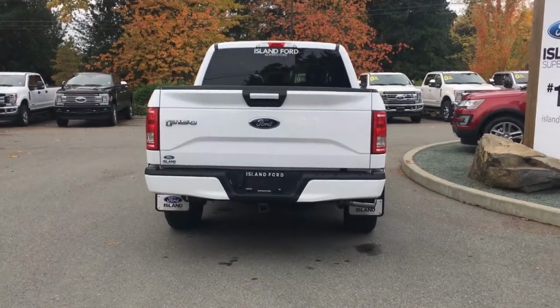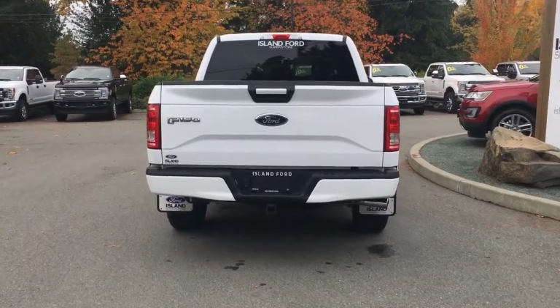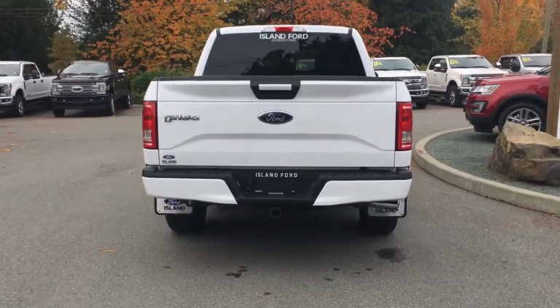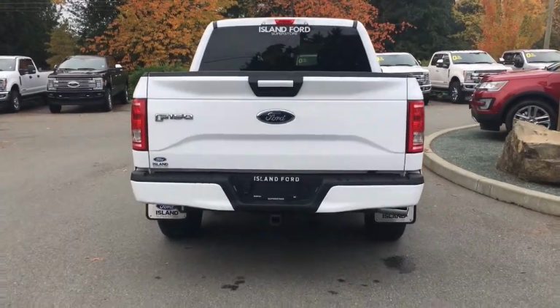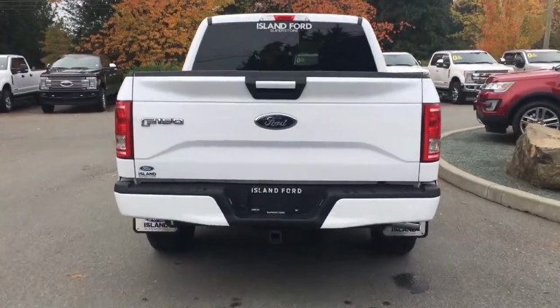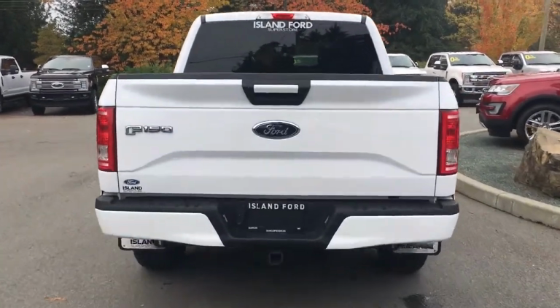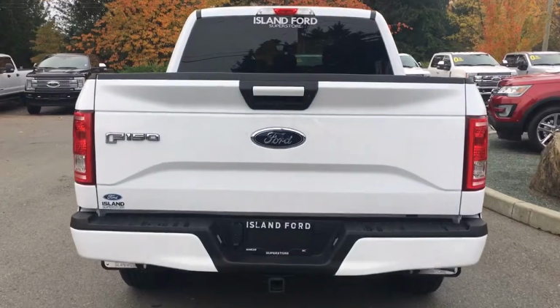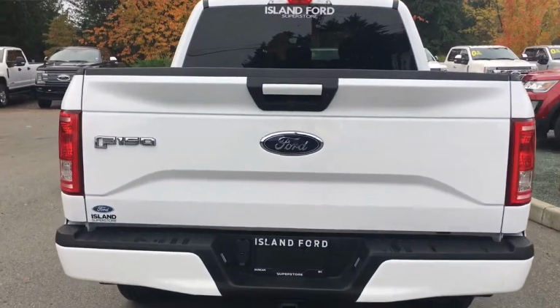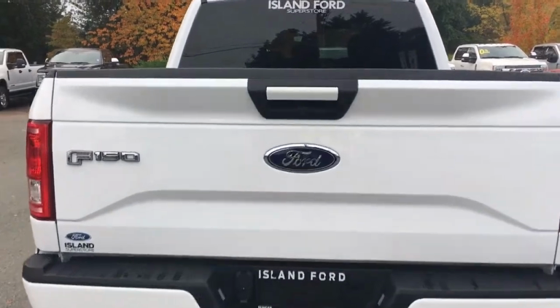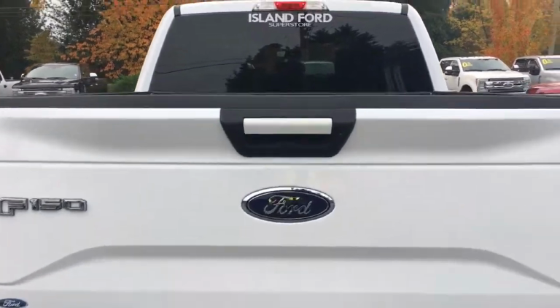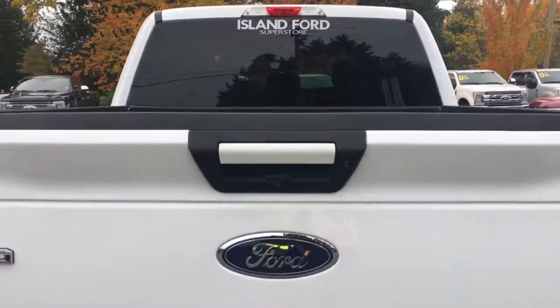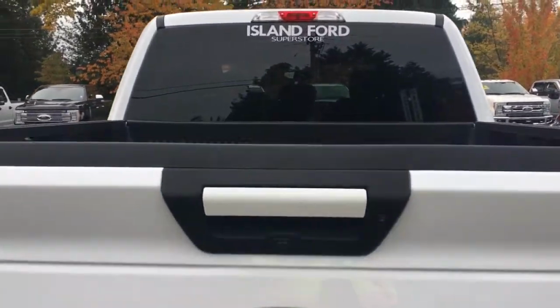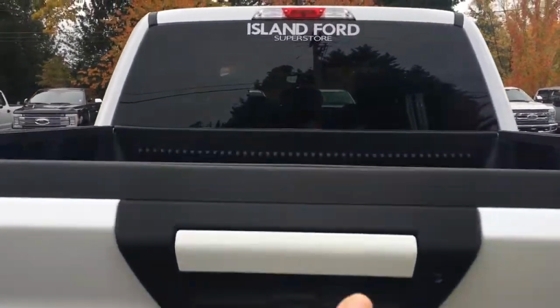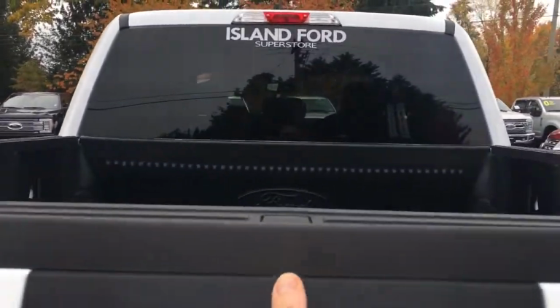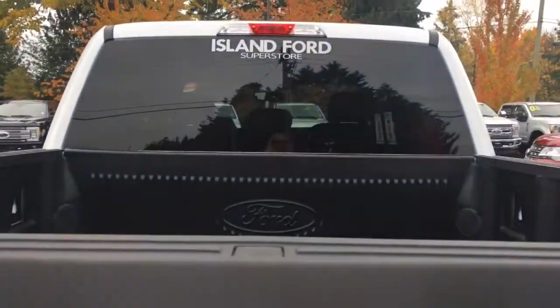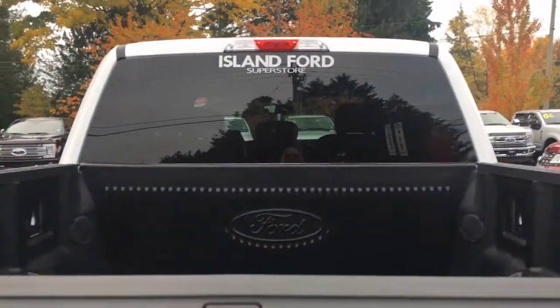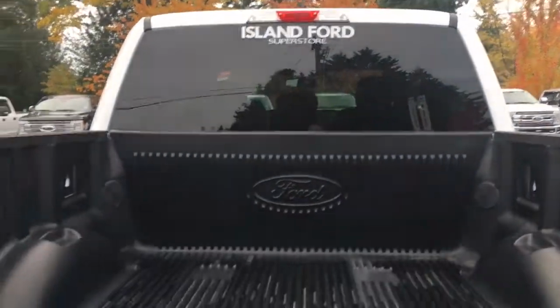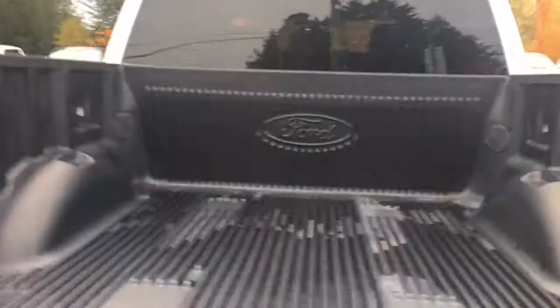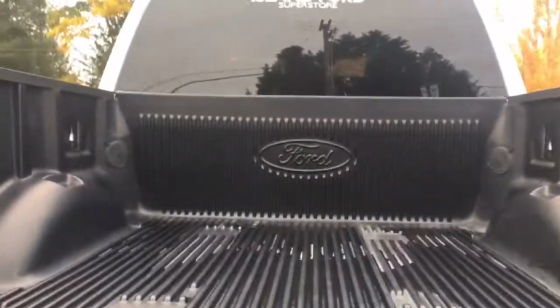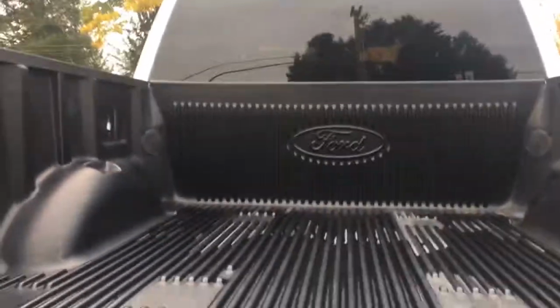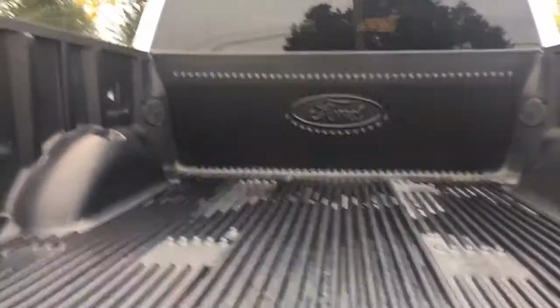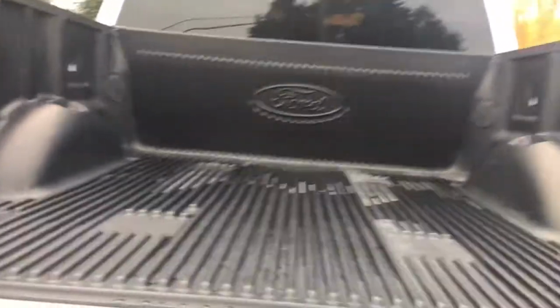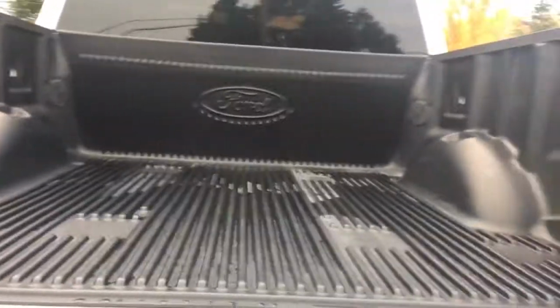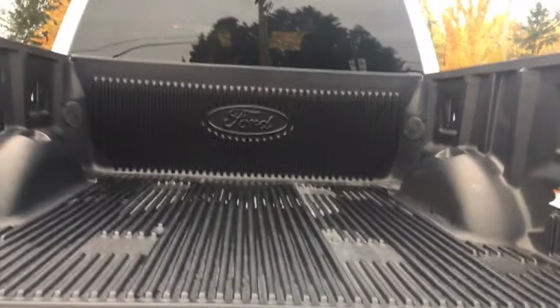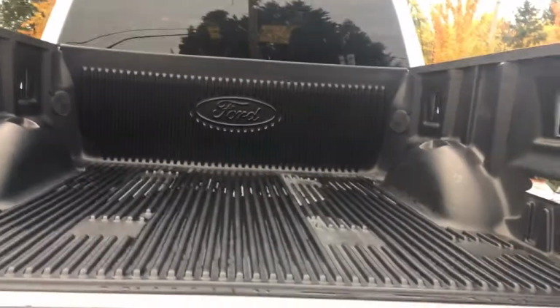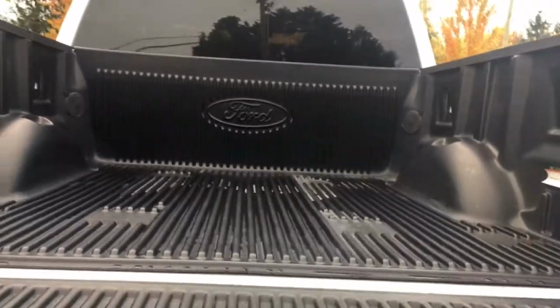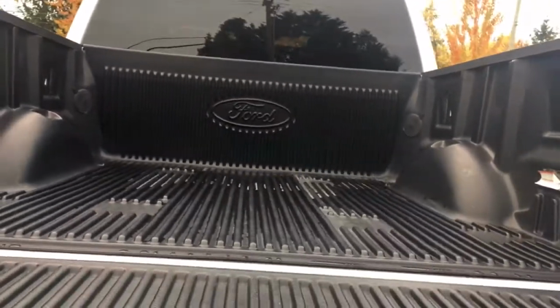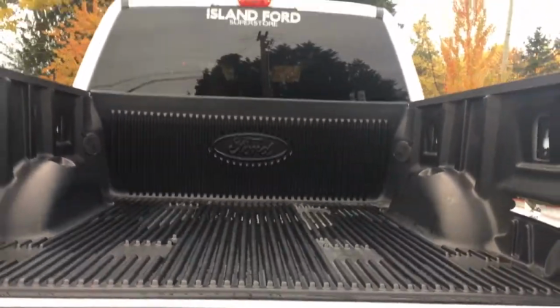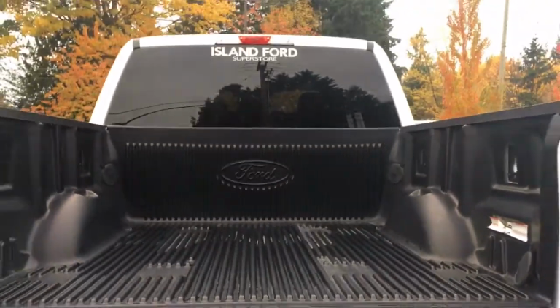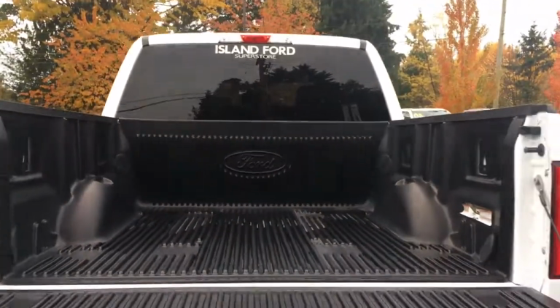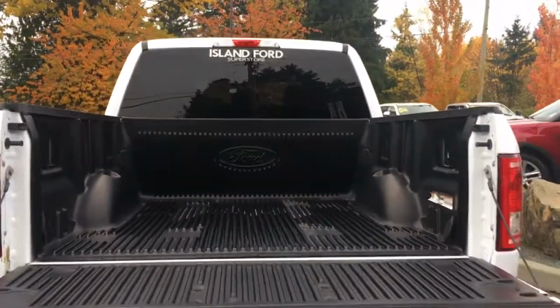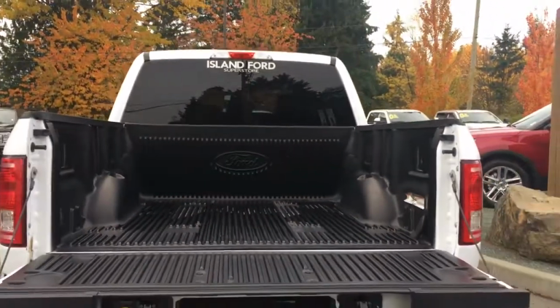When we open up the tailgate, you're going to notice inside it's nicely lined. There are tie downs in all four corners, and you also have a tailgate step to make it easier to get in.